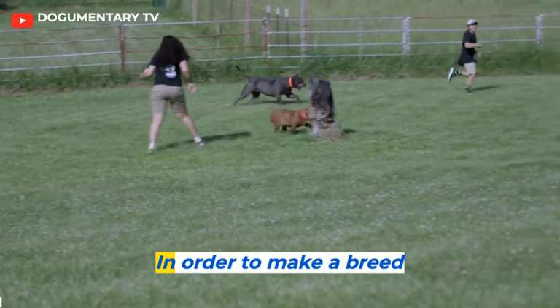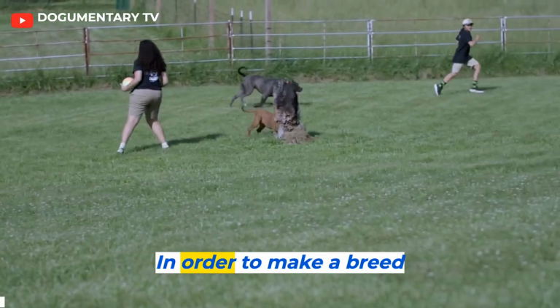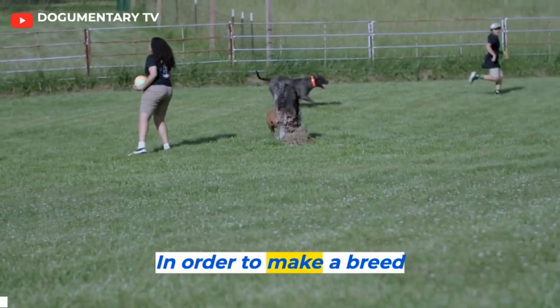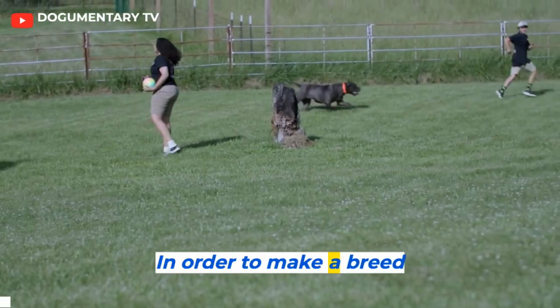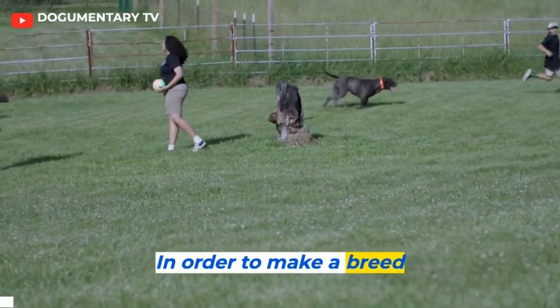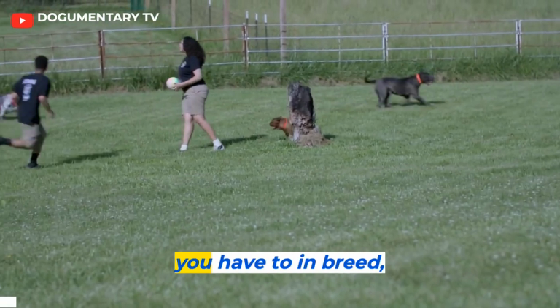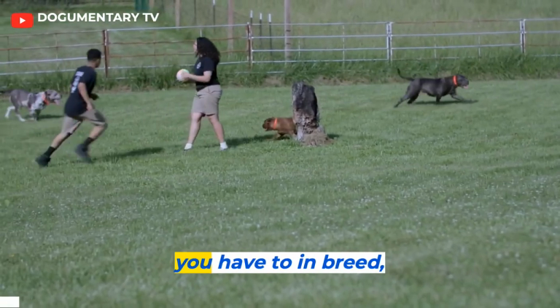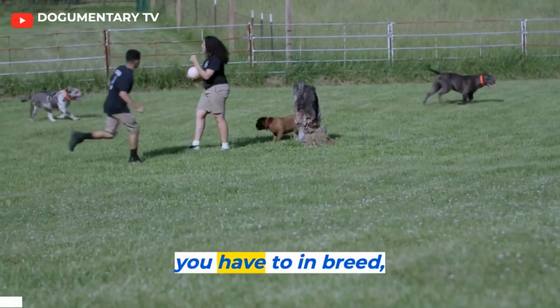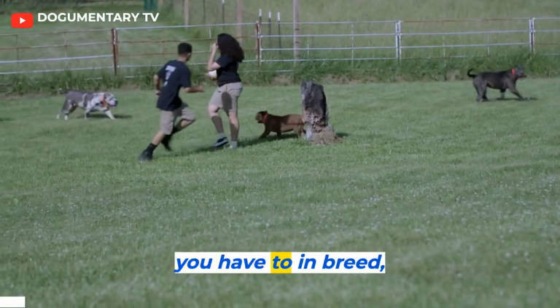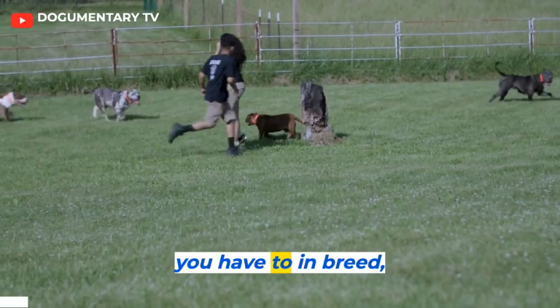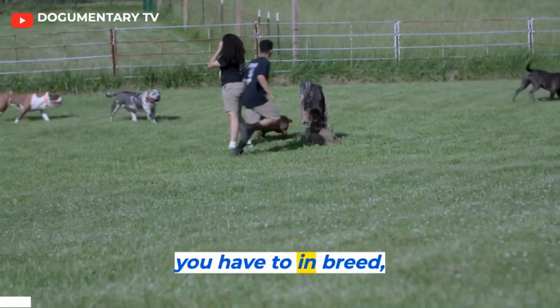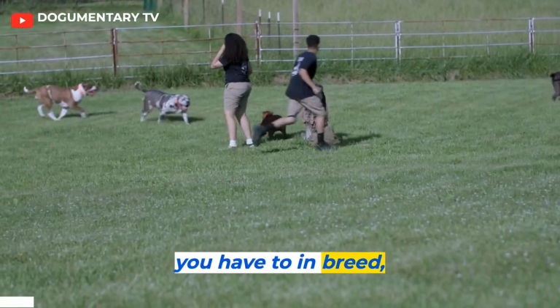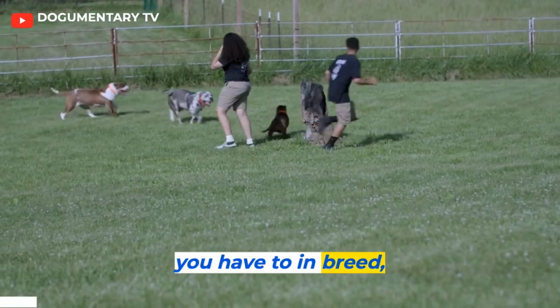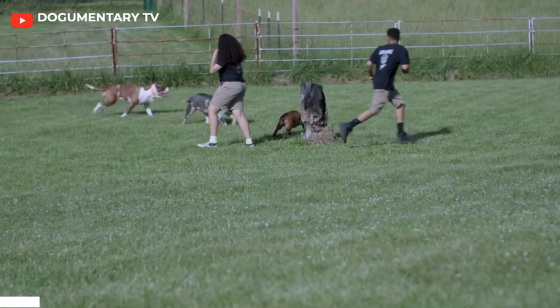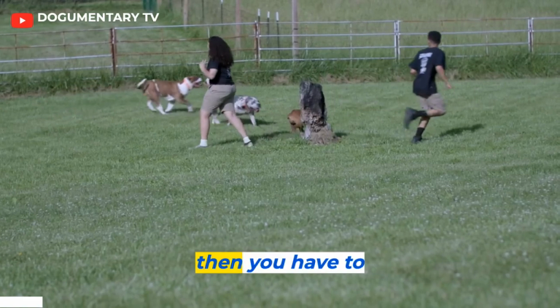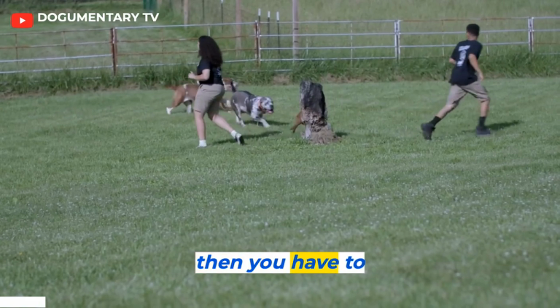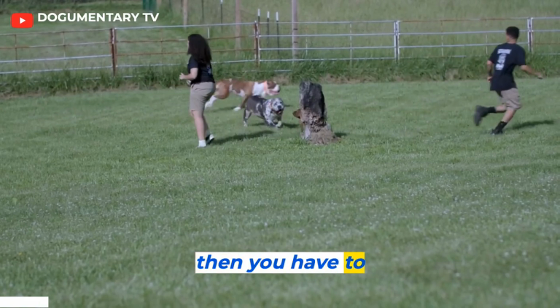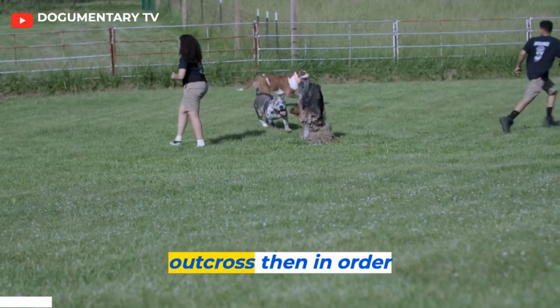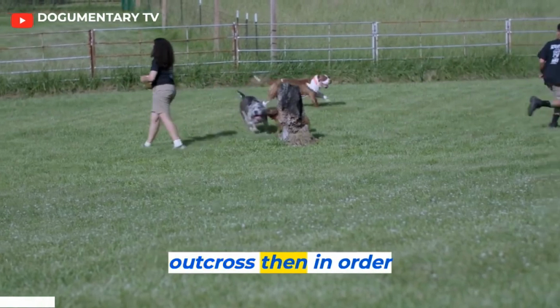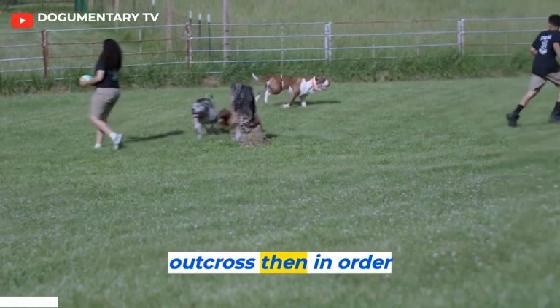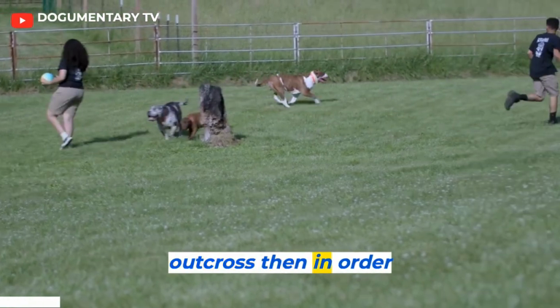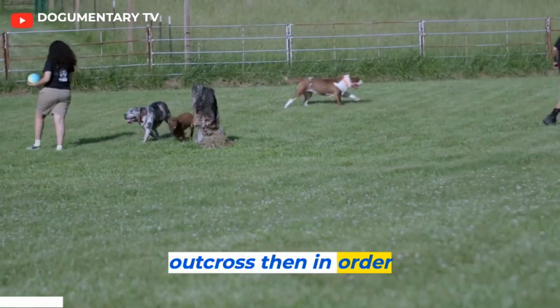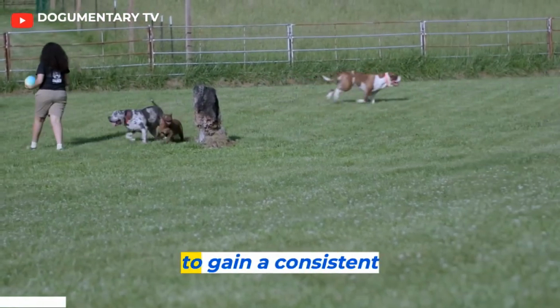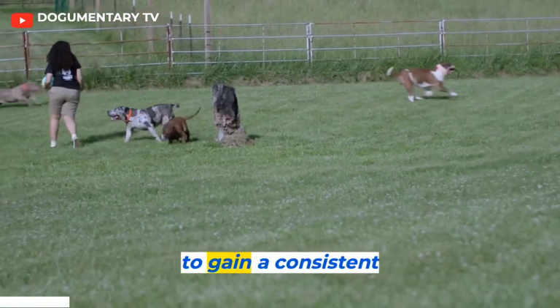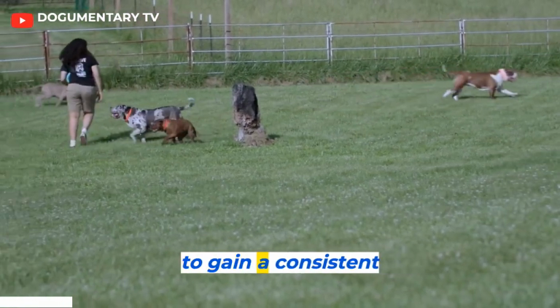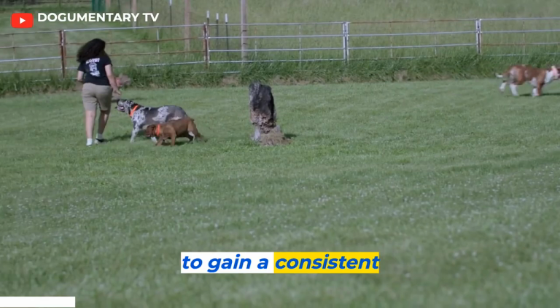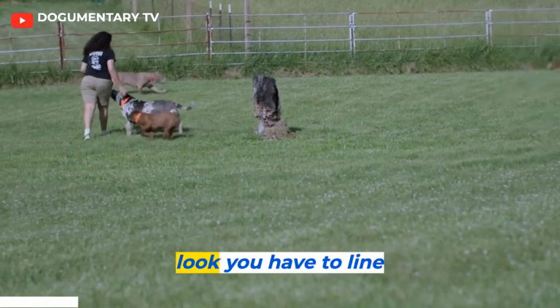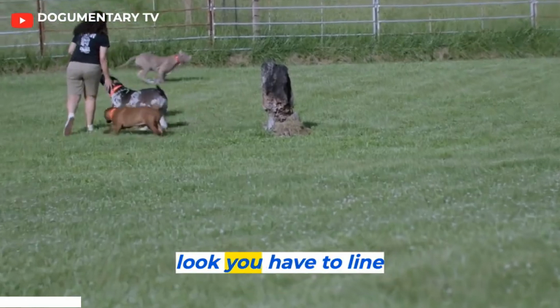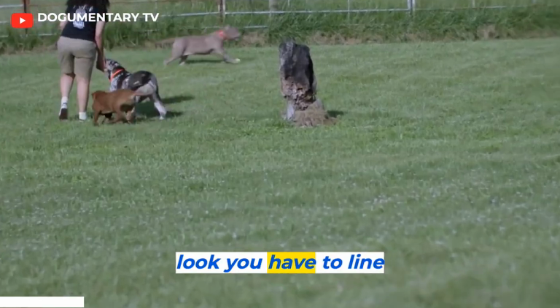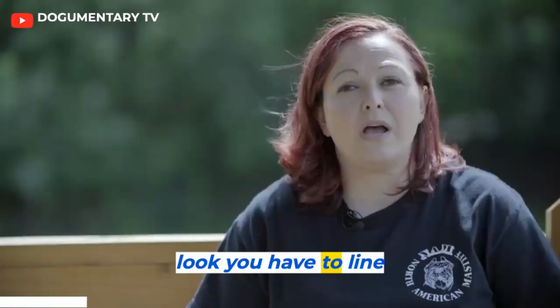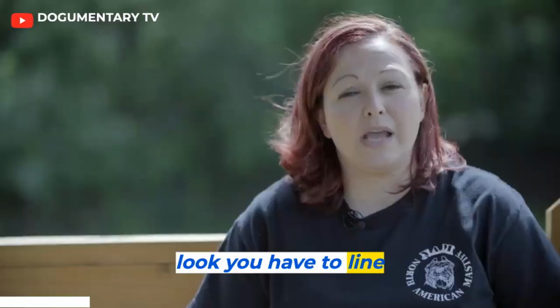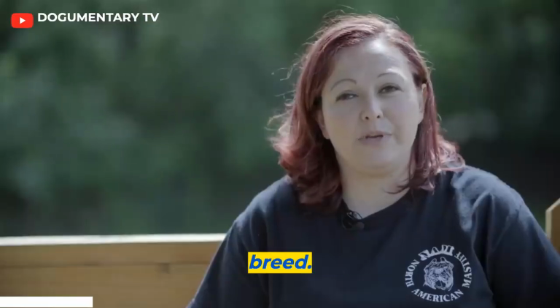In order to make a breed, you have to inbreed, then you have to outcross, then in order to gain a consistent look, you have to line breed.